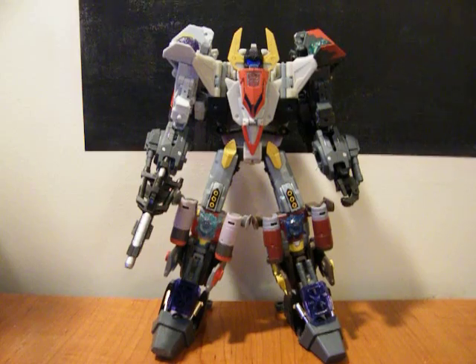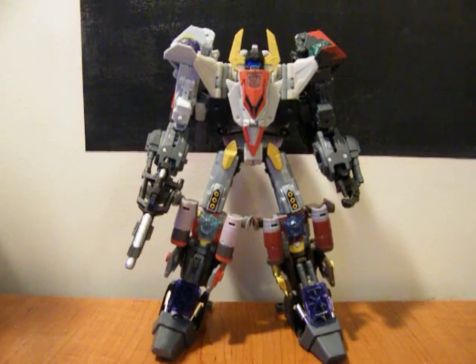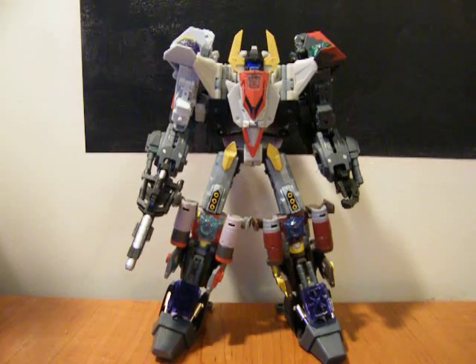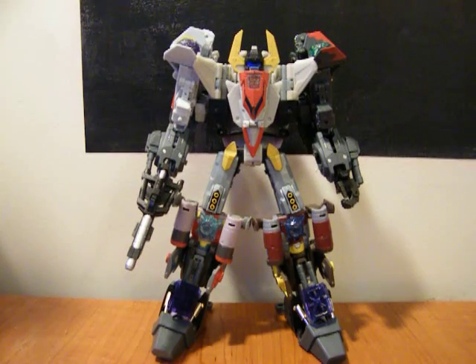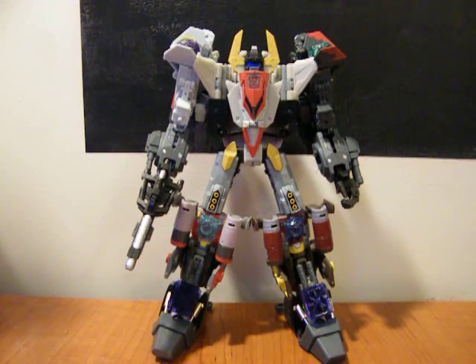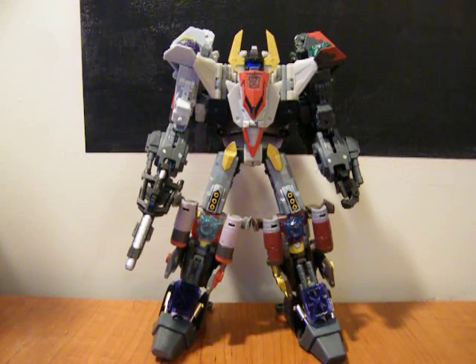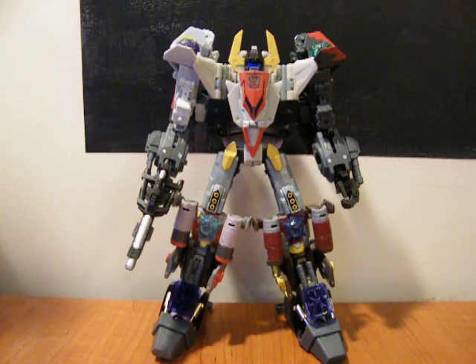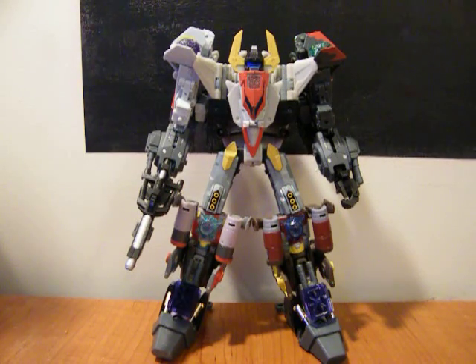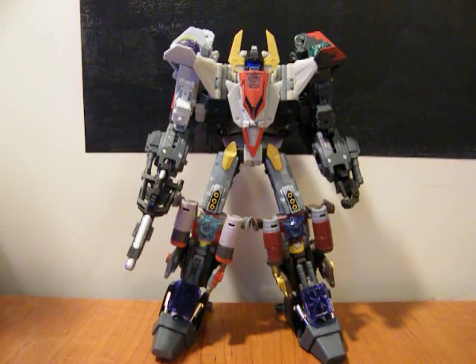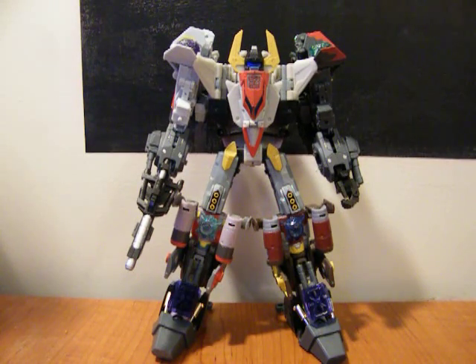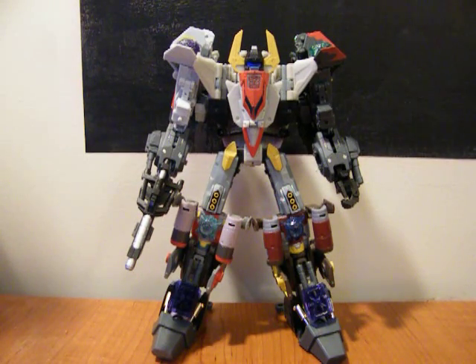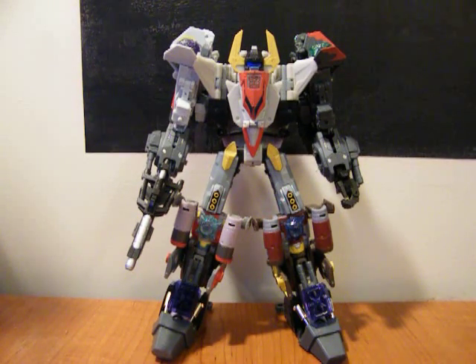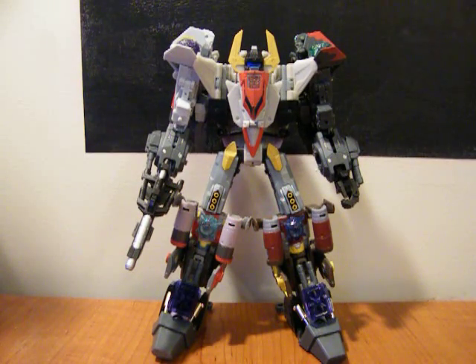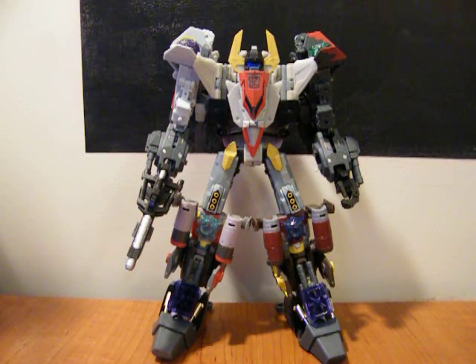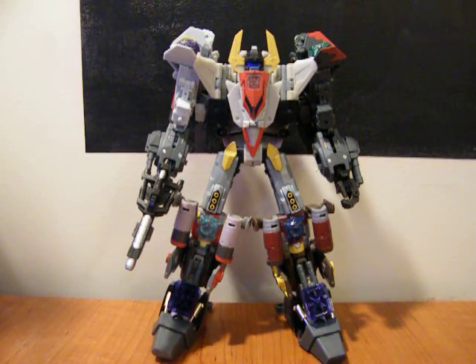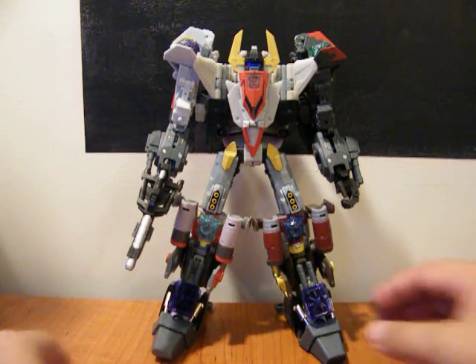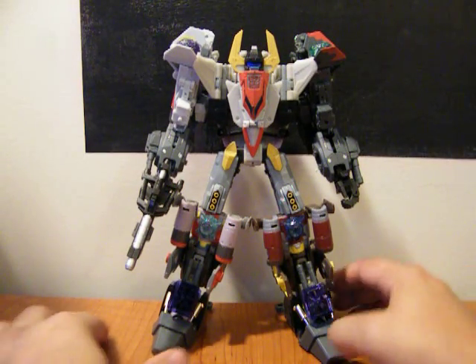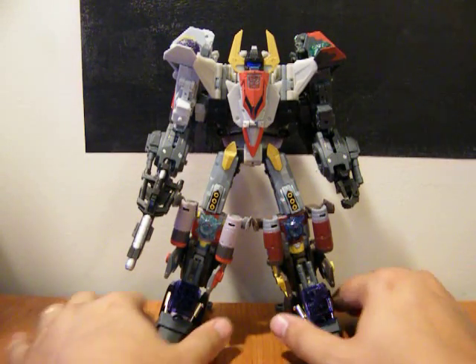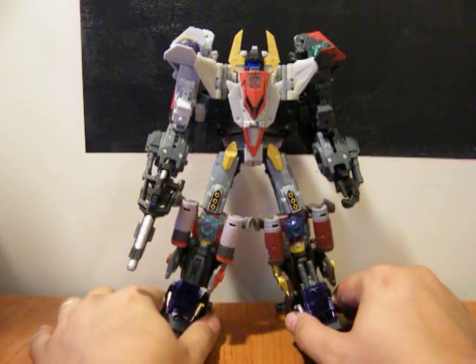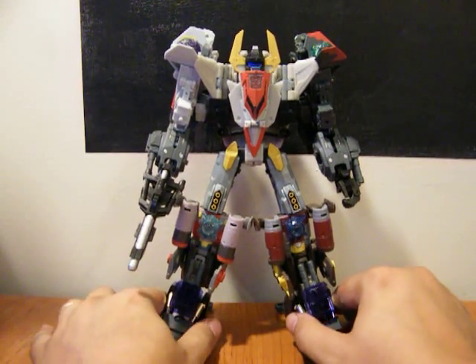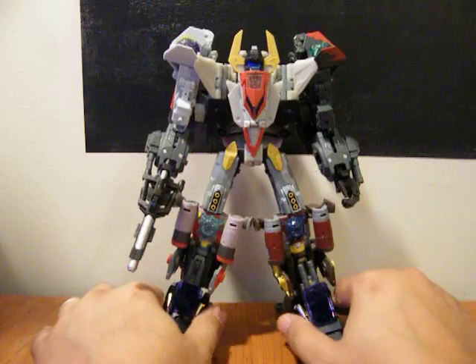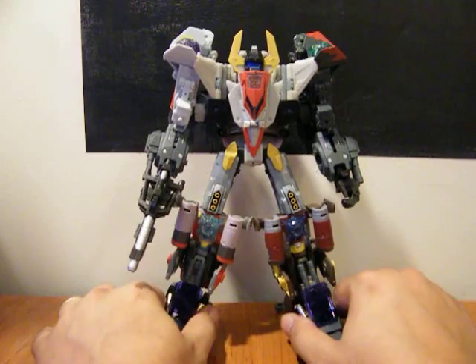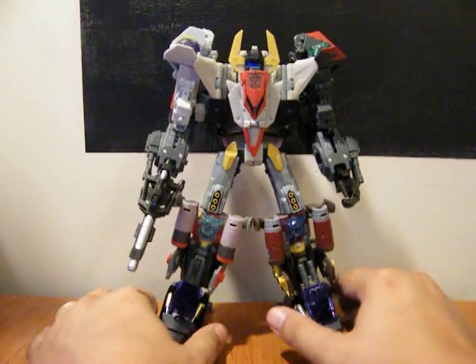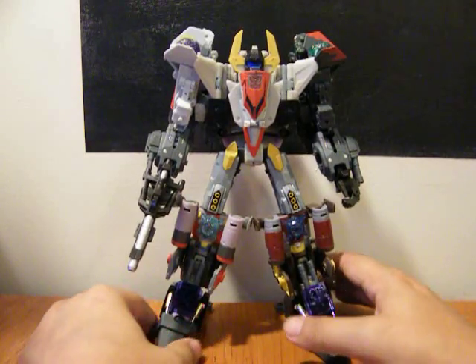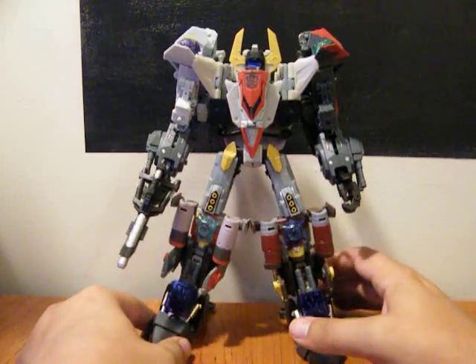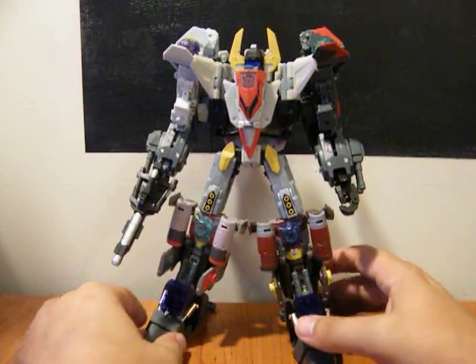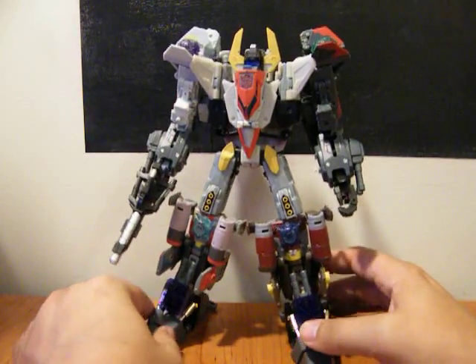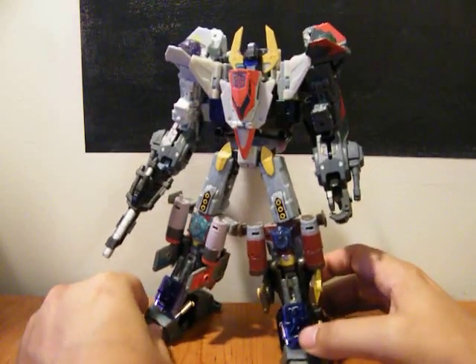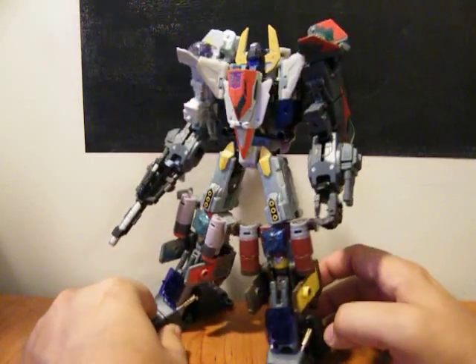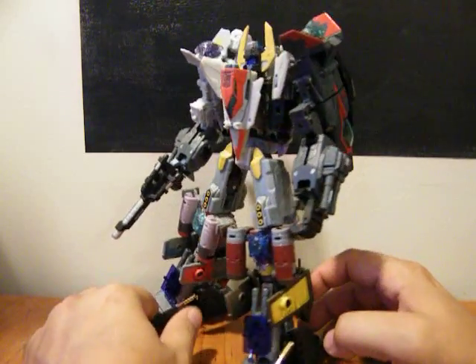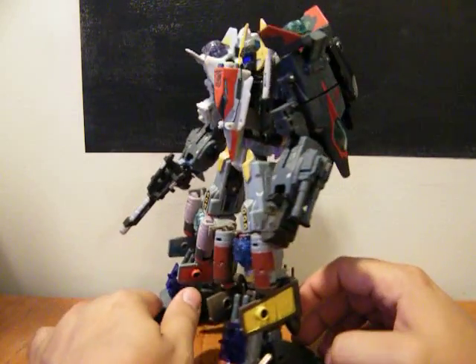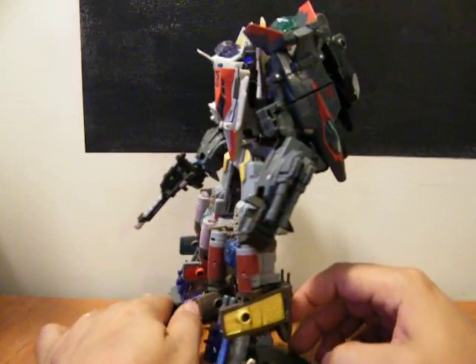This is a quick review of the Fans Project Superion add-on kit, called the Aerial Team Appendage Kit.